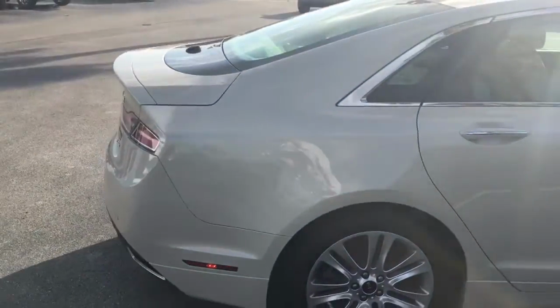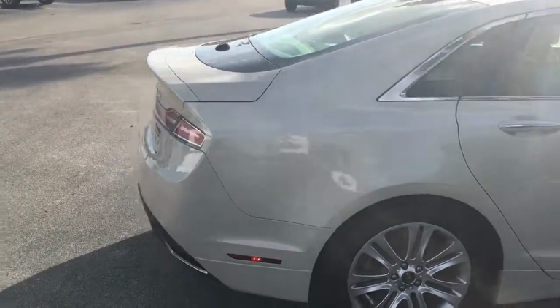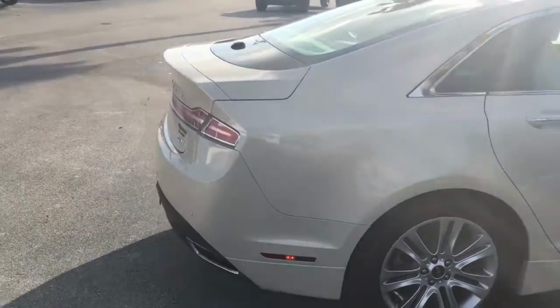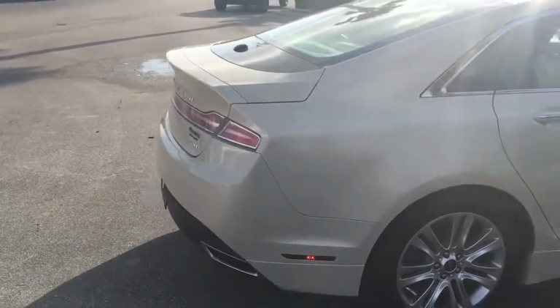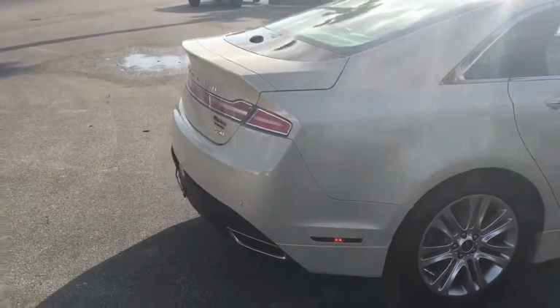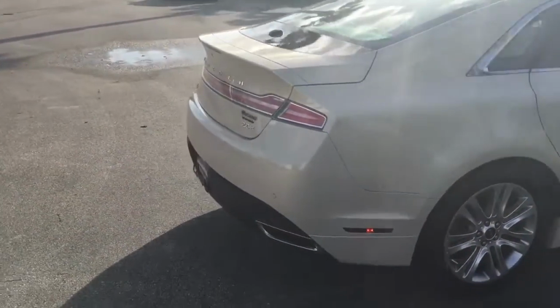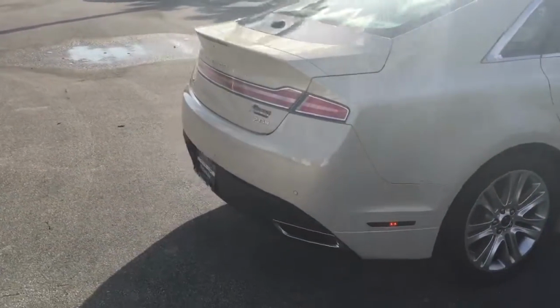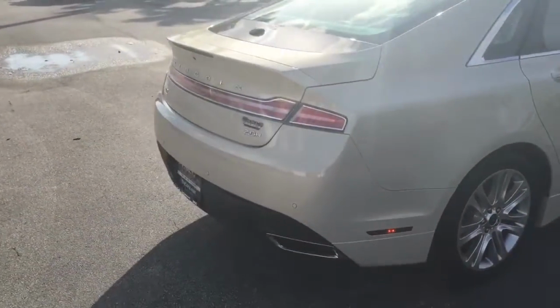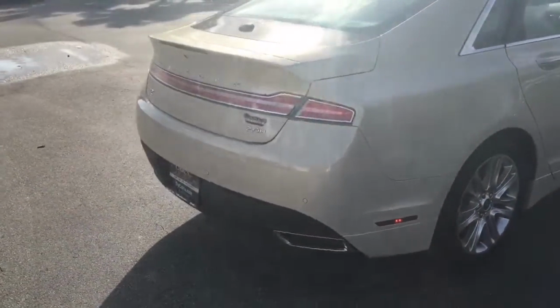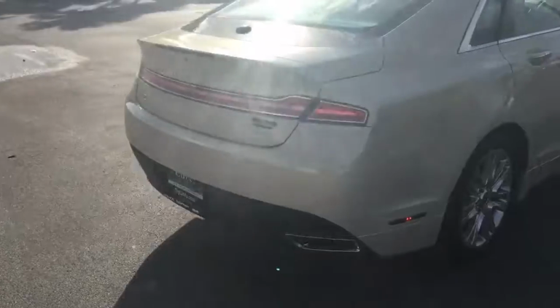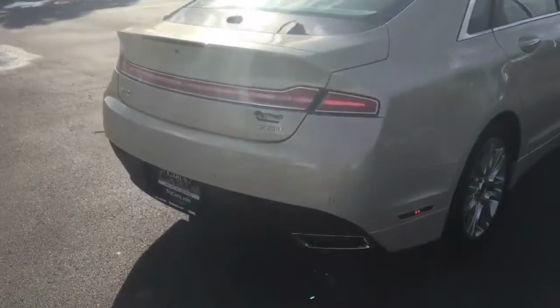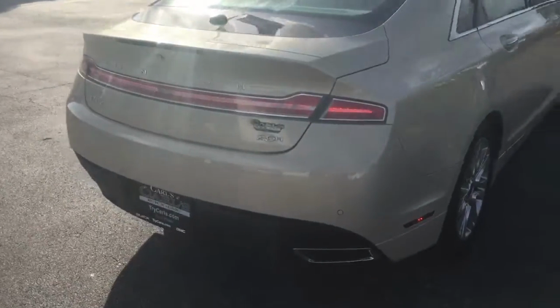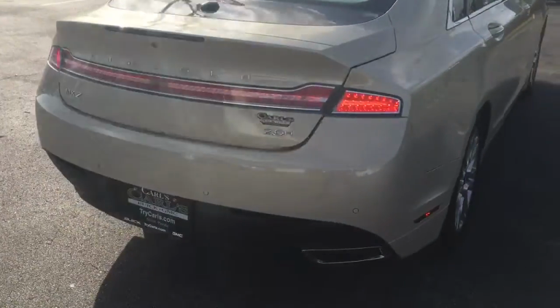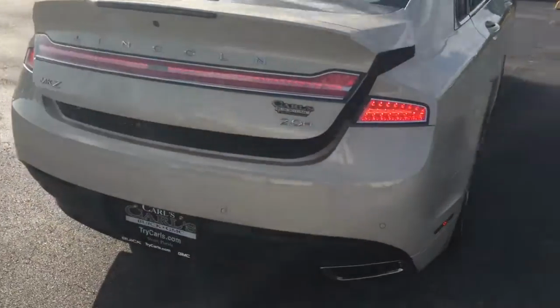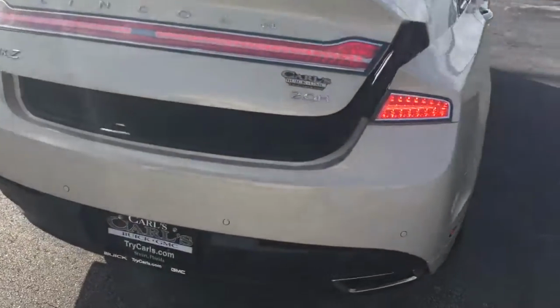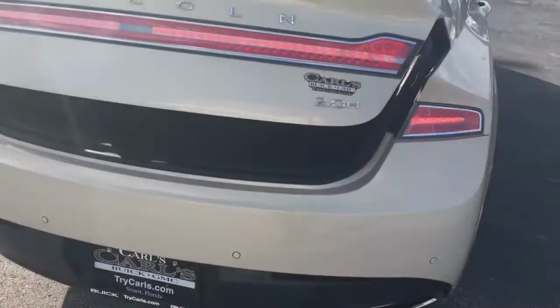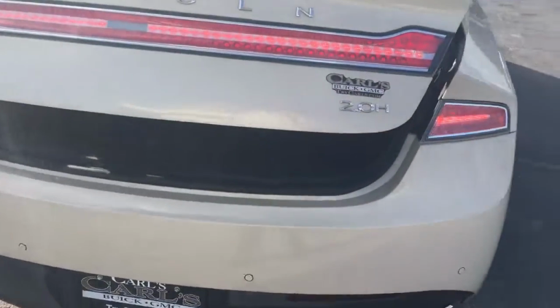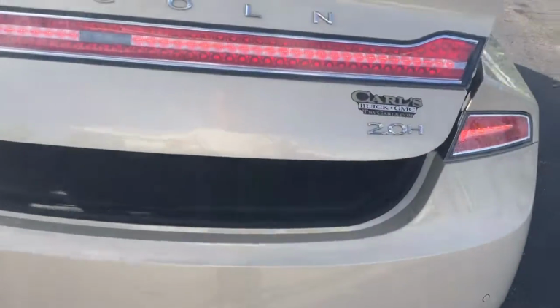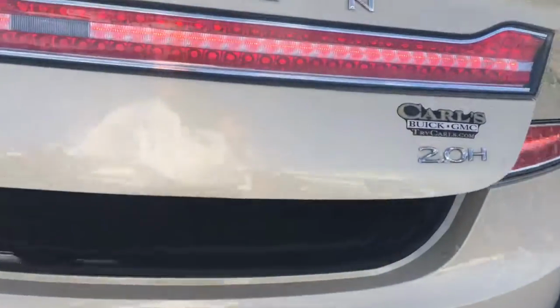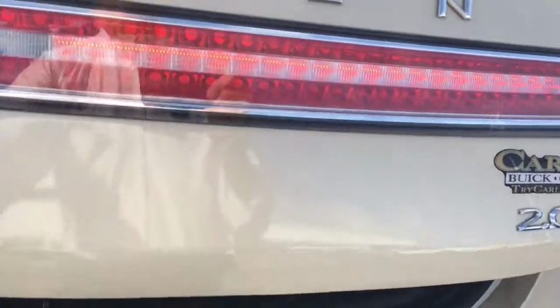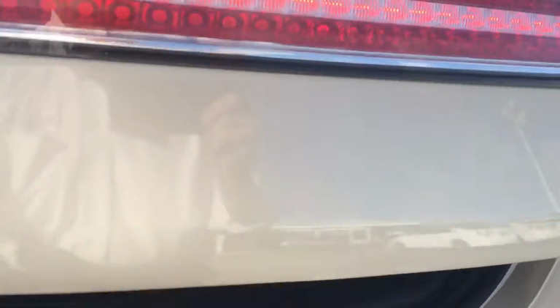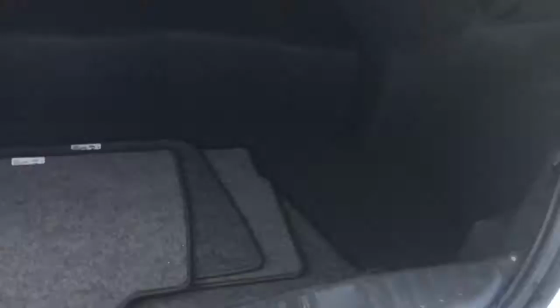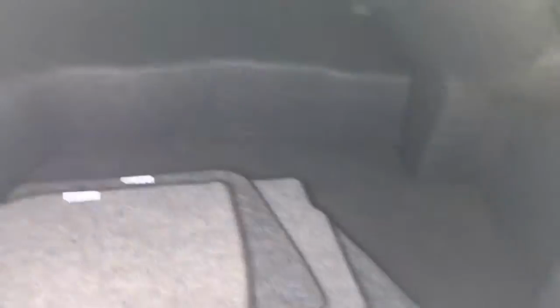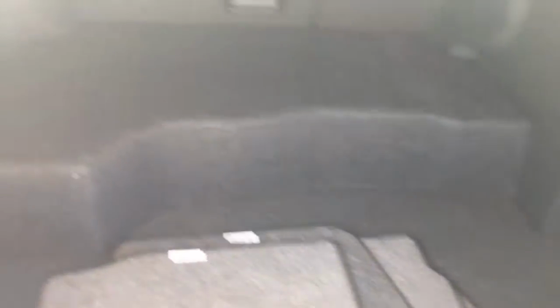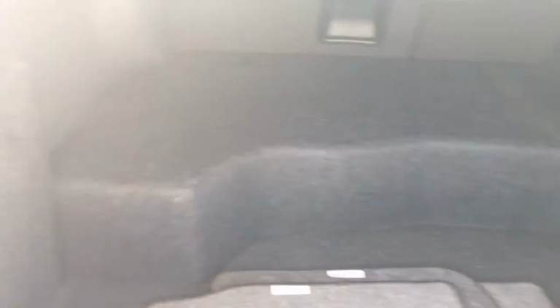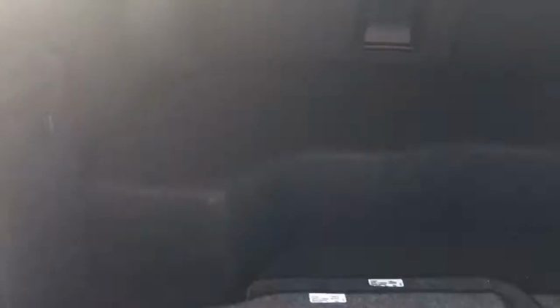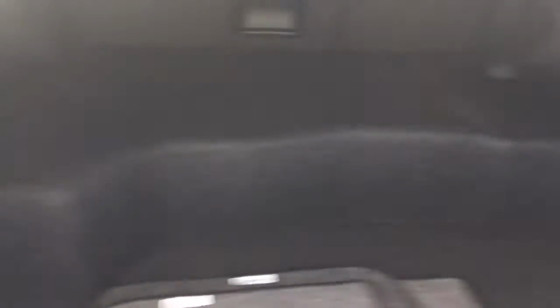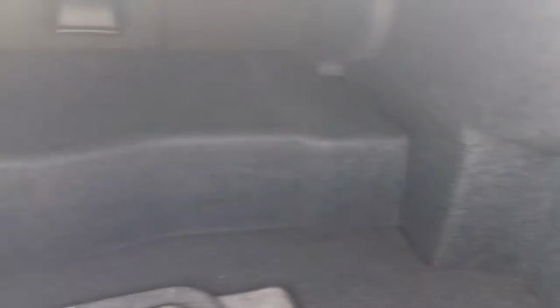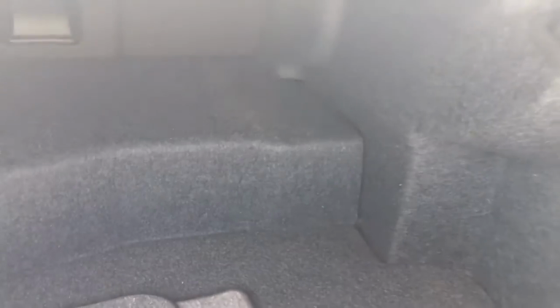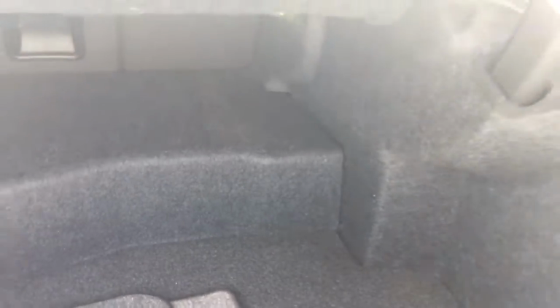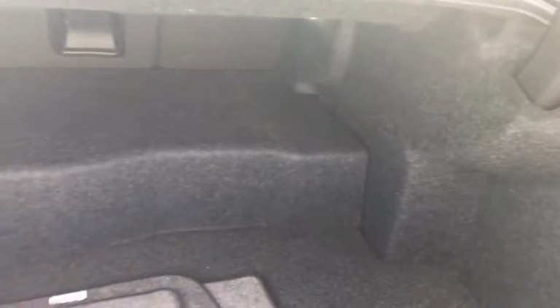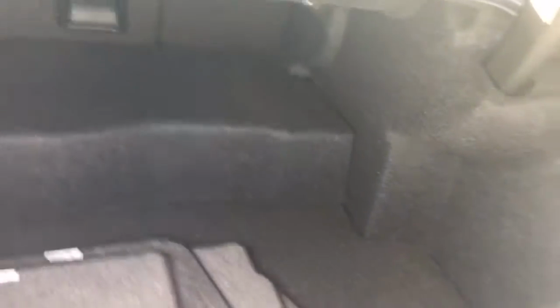The hybrid is running right now. A good size chunk of a trunk for a hybrid.